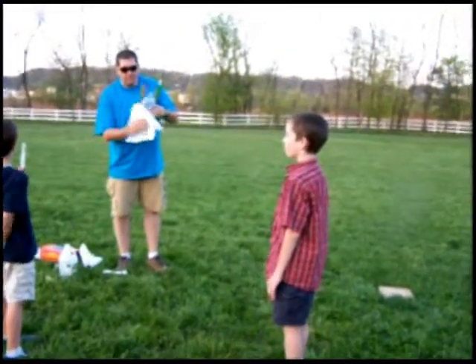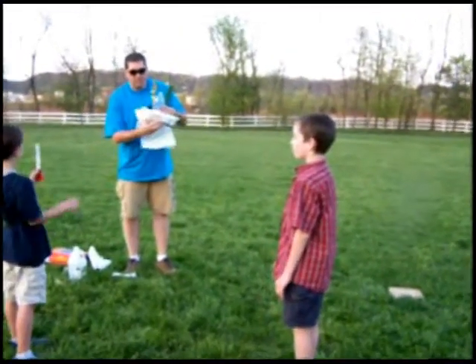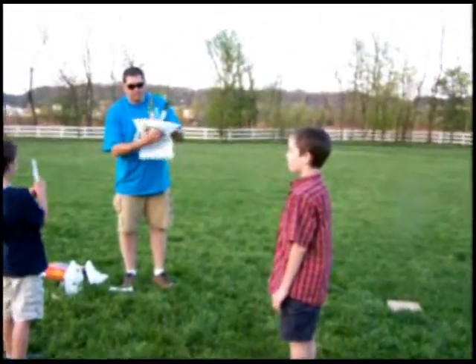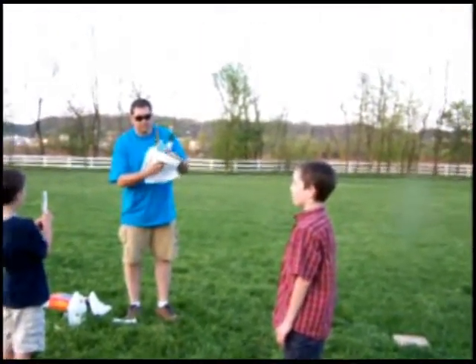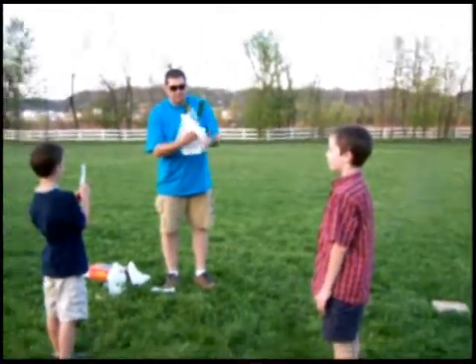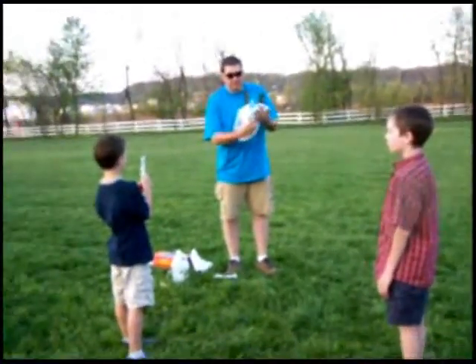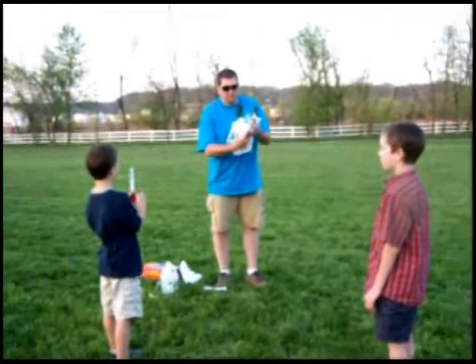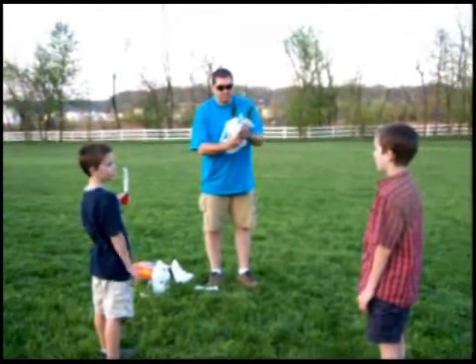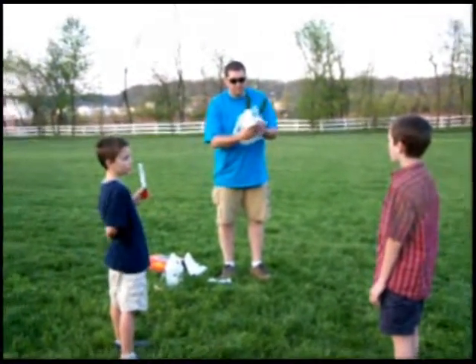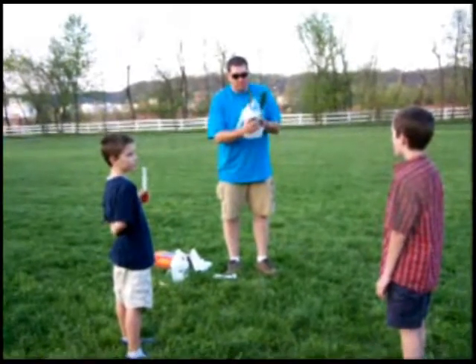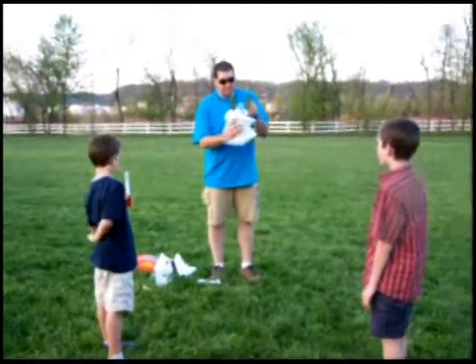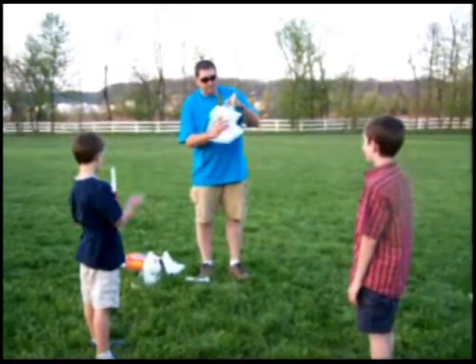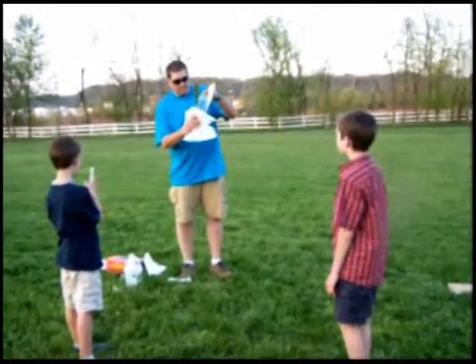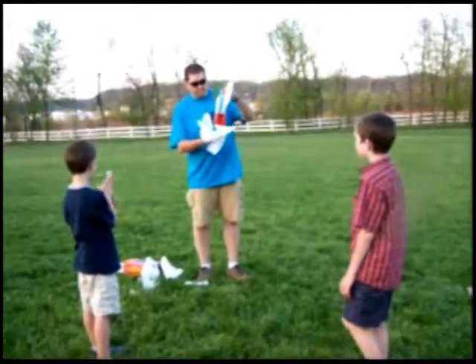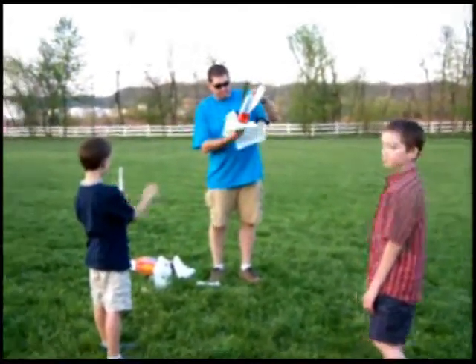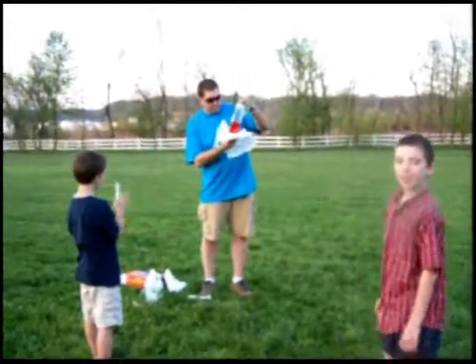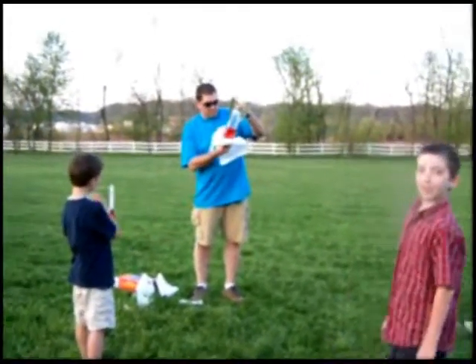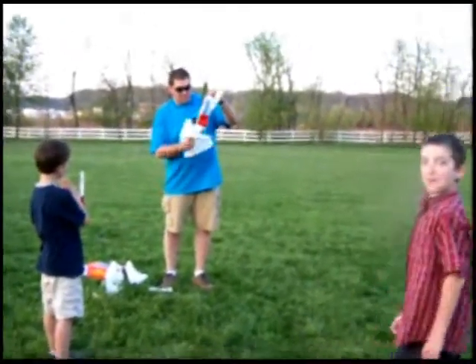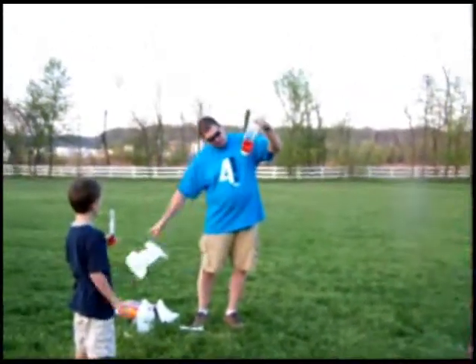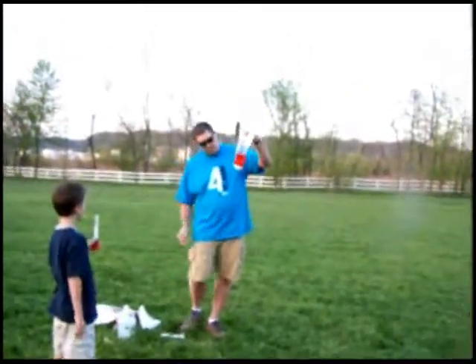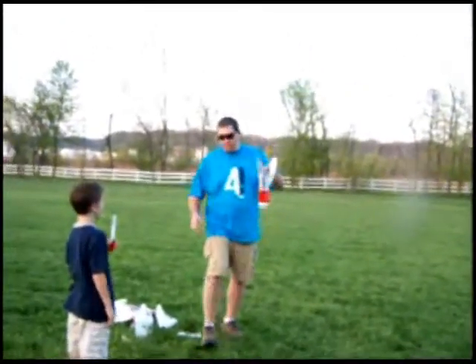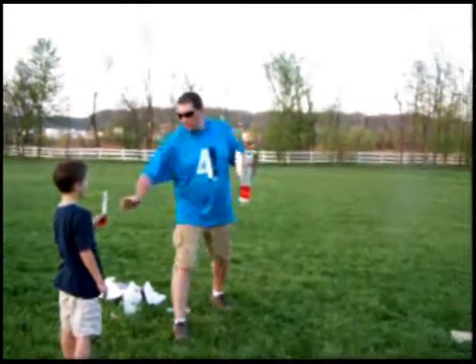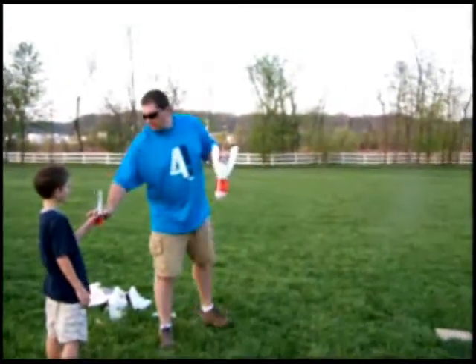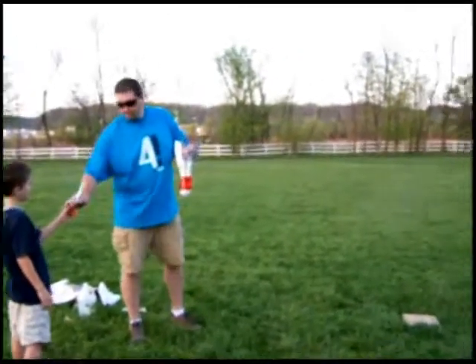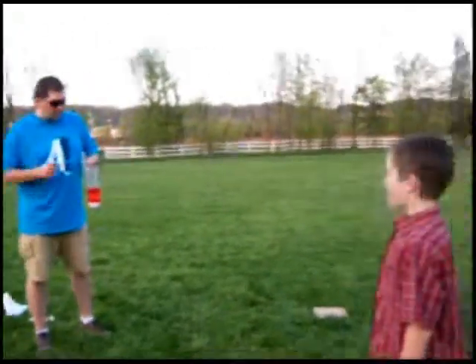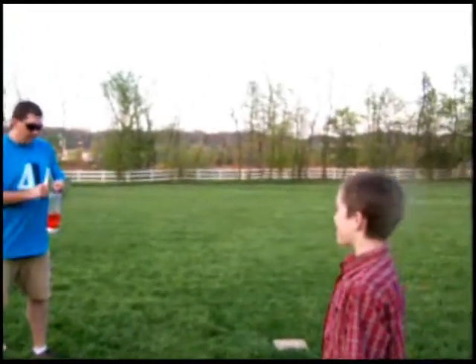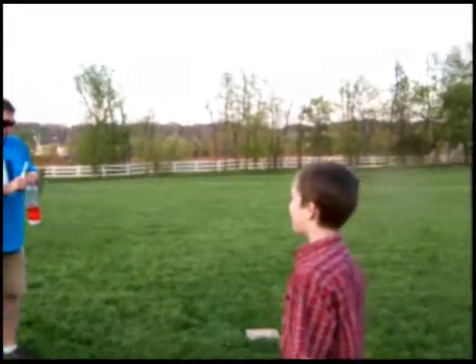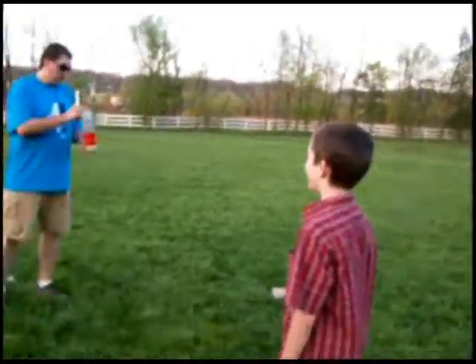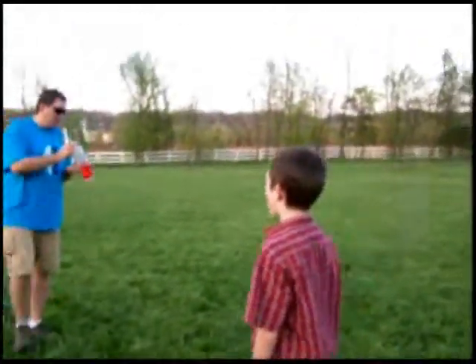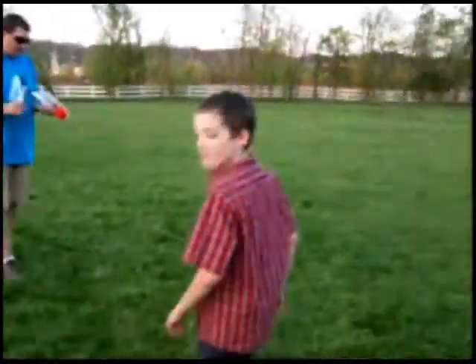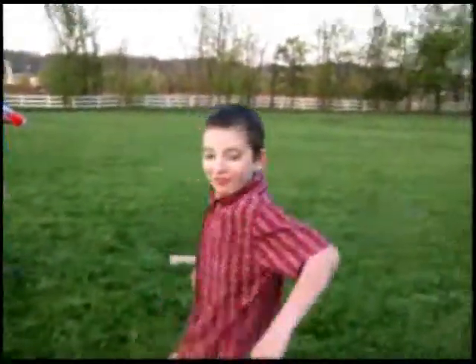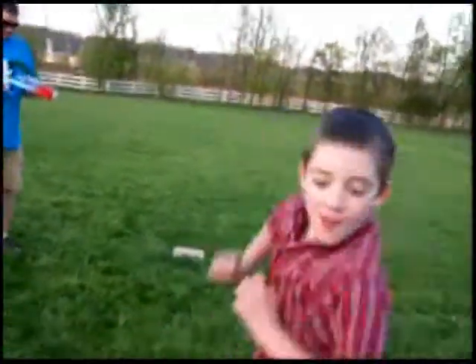Seth! You're on videotape — you're on evidence. Okay, Seth, watch out. I've got to get a shot at it.